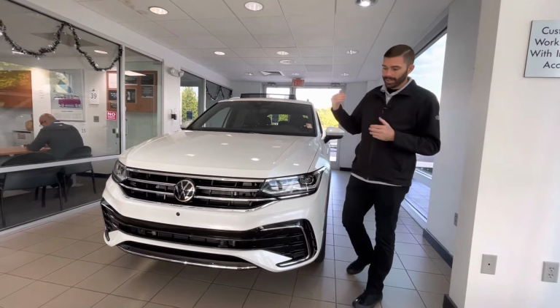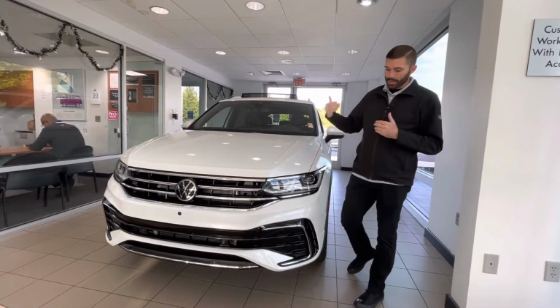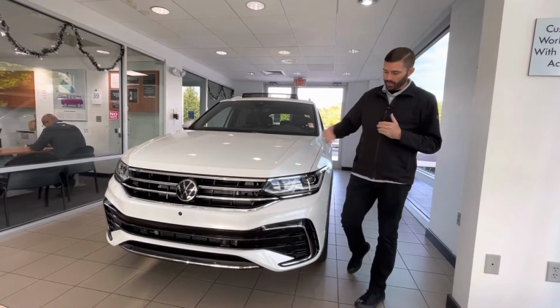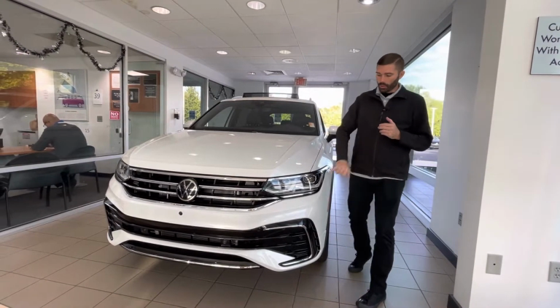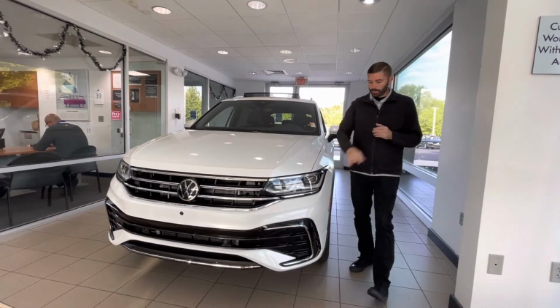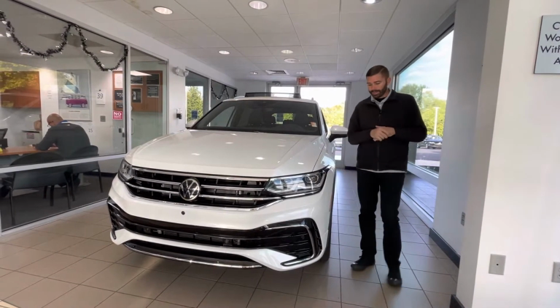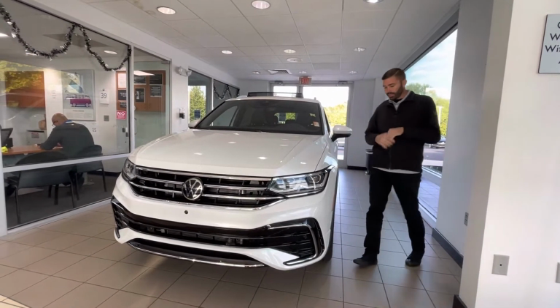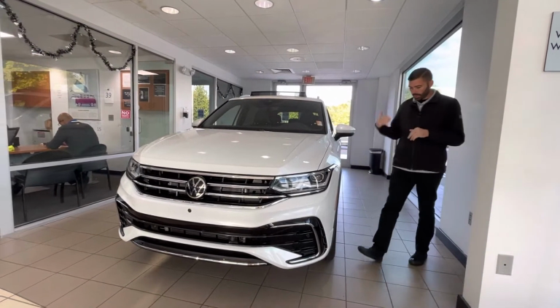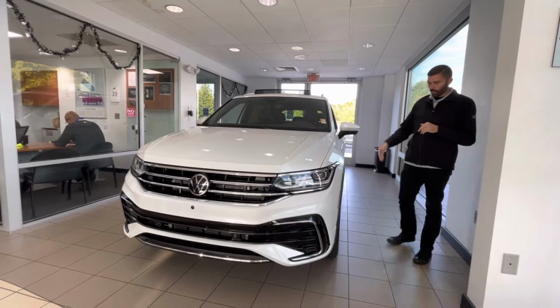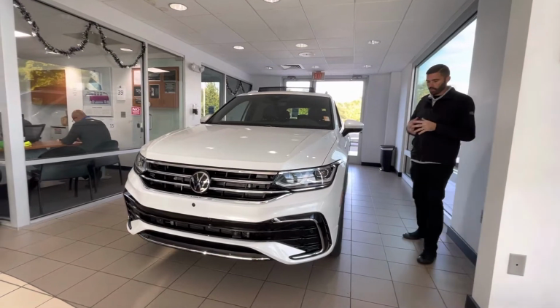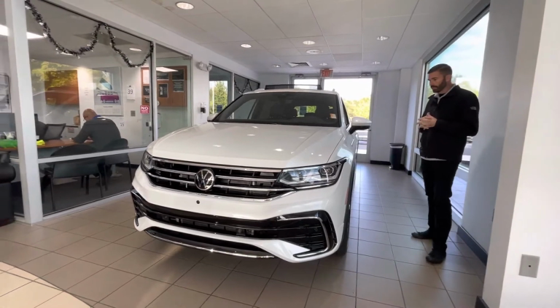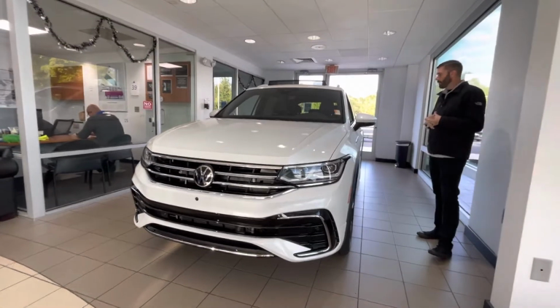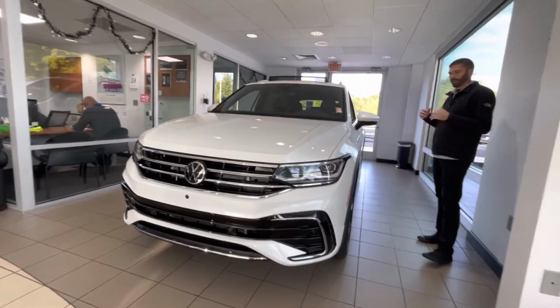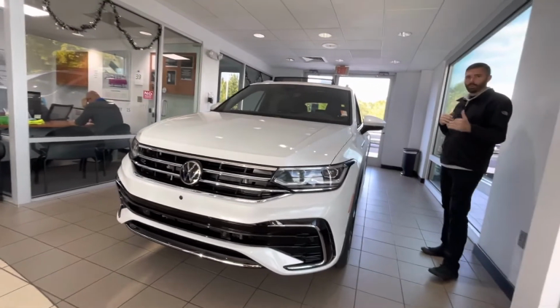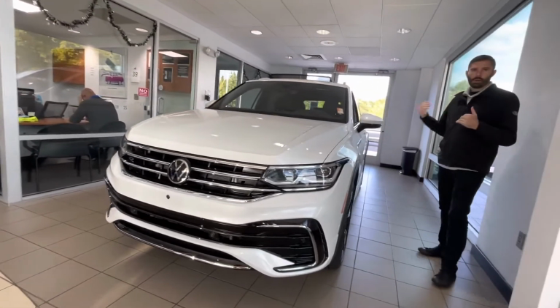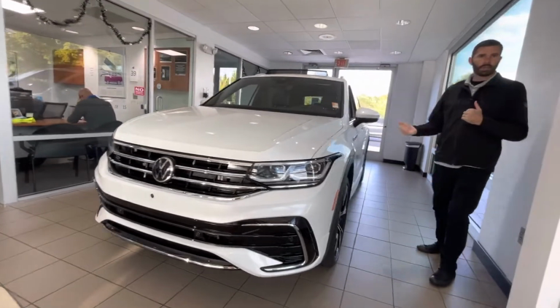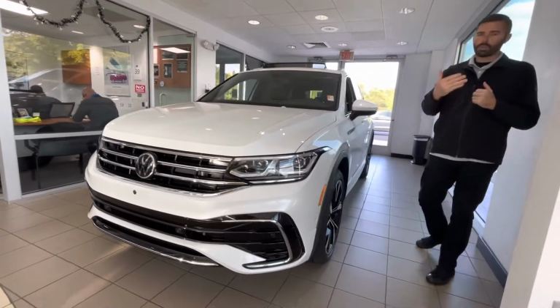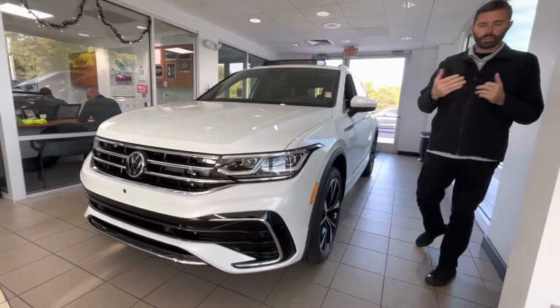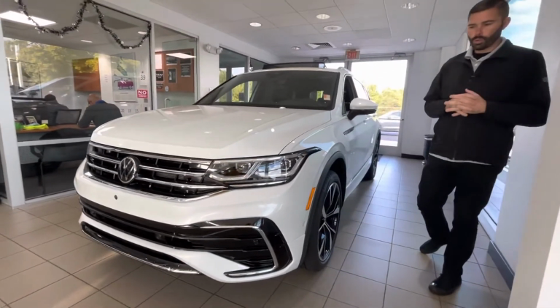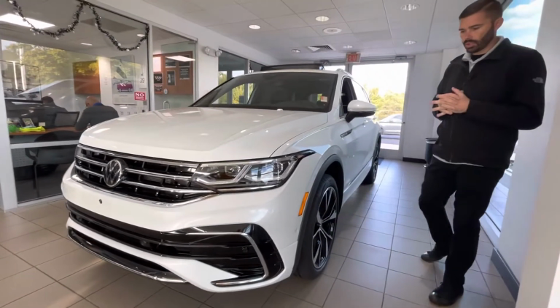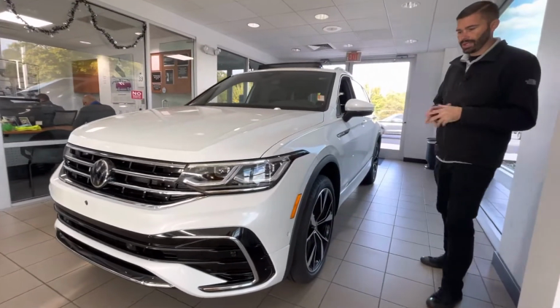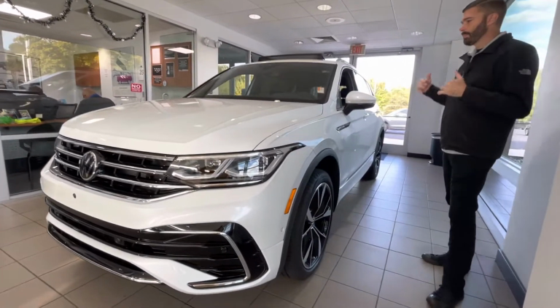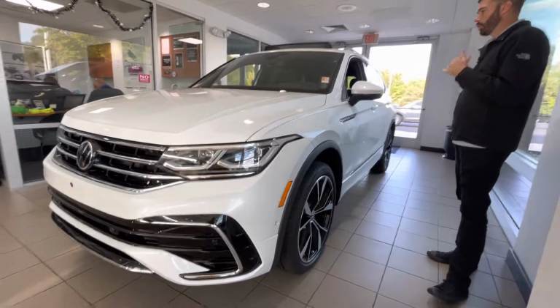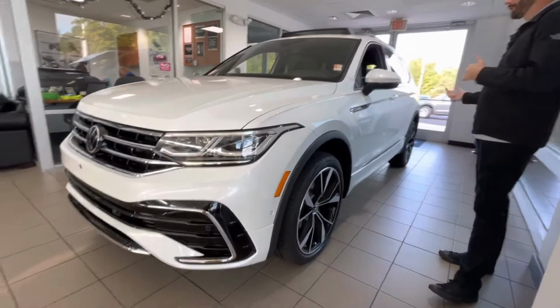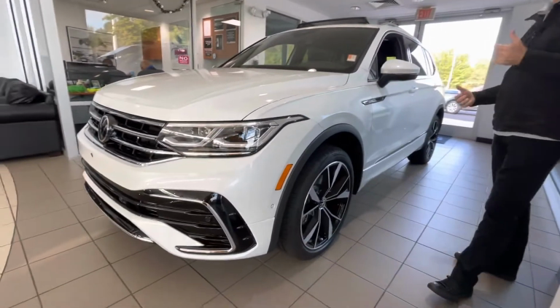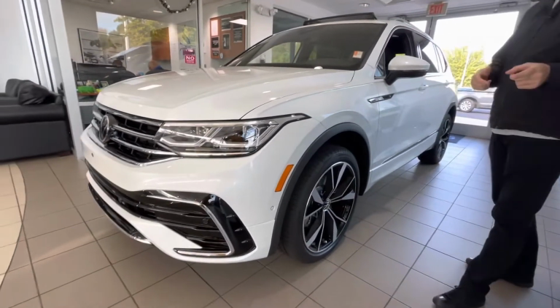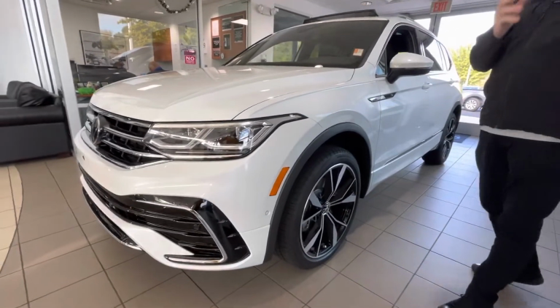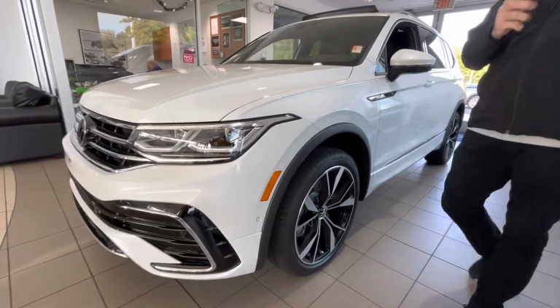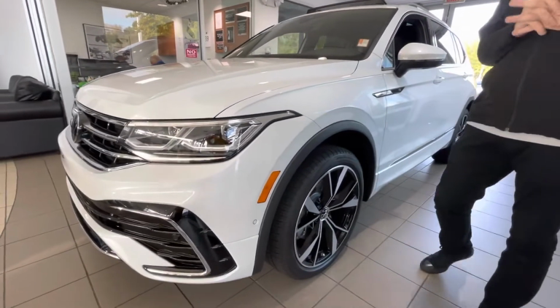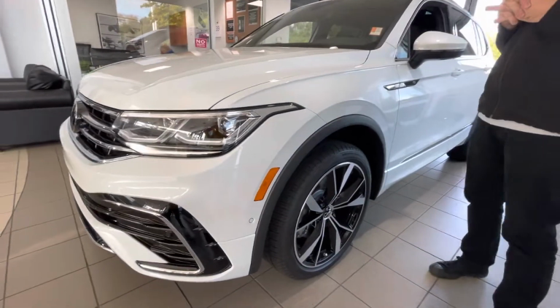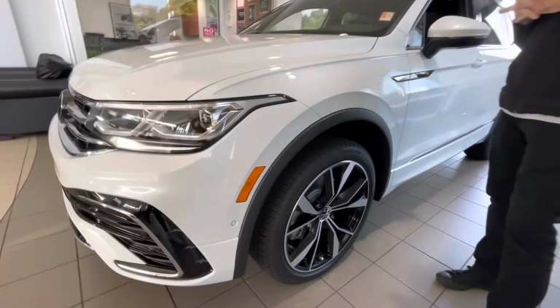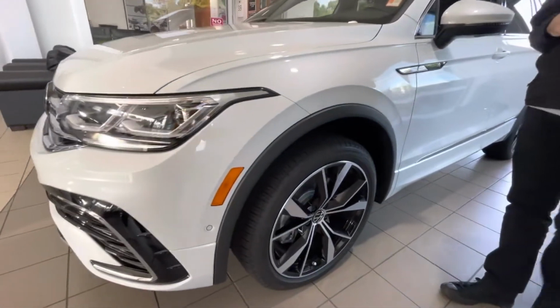Being the SEL, you are going to get upgraded lights, the 20-inch wheels, and front and rear parking sensors. But you are also going to get a 360 camera with self-parking on this car.